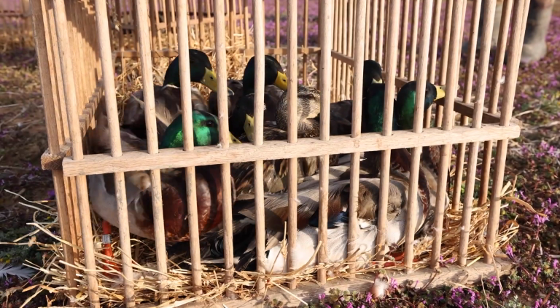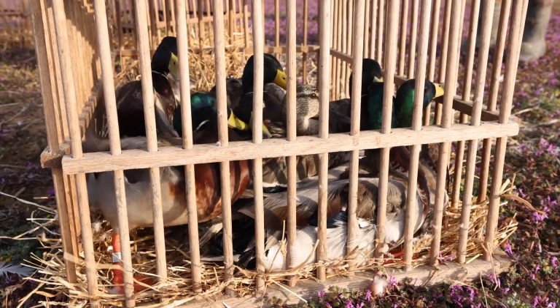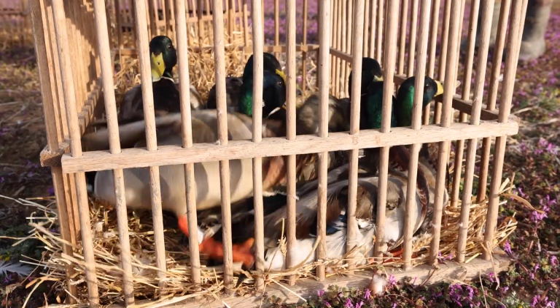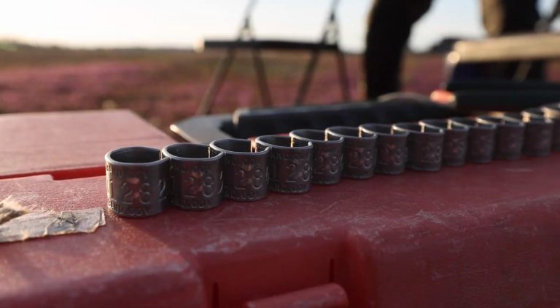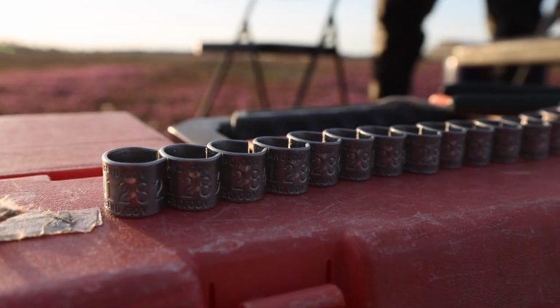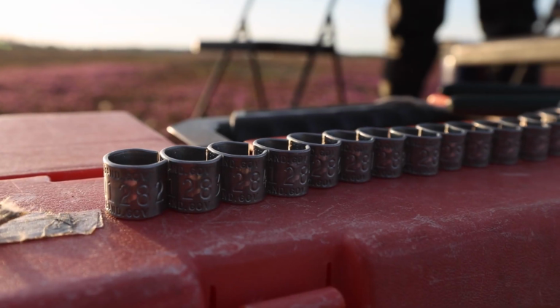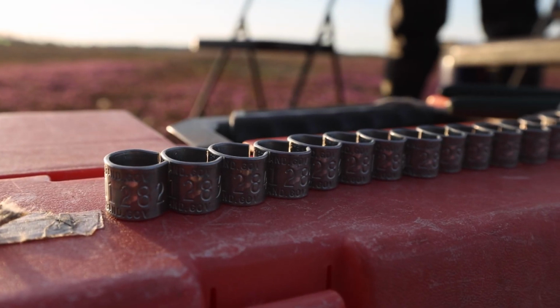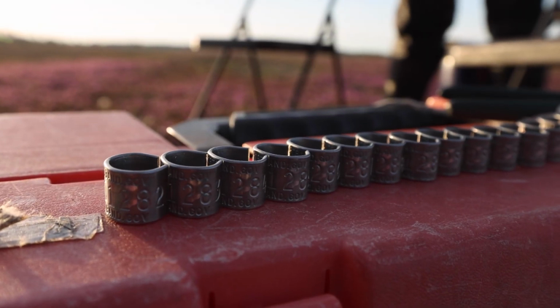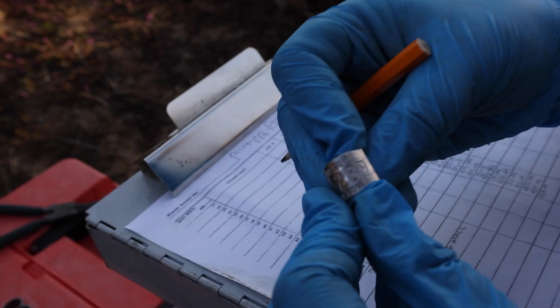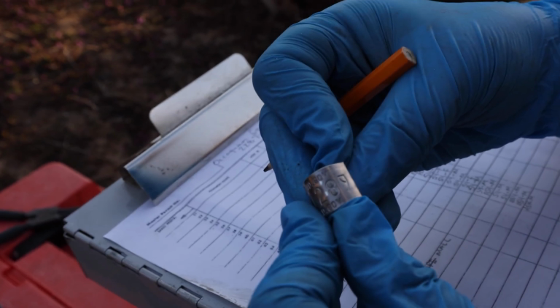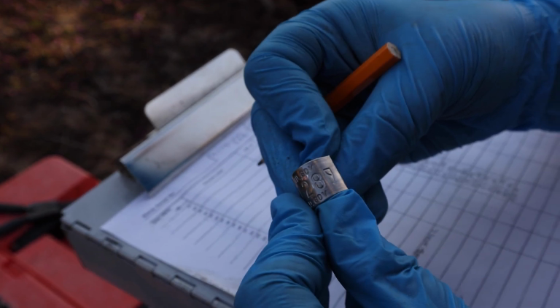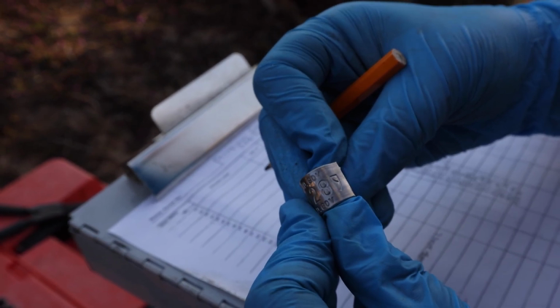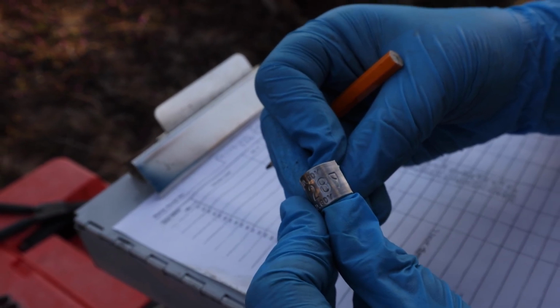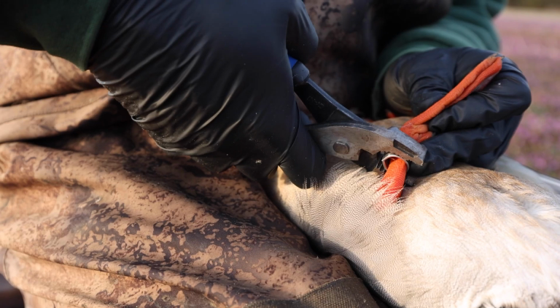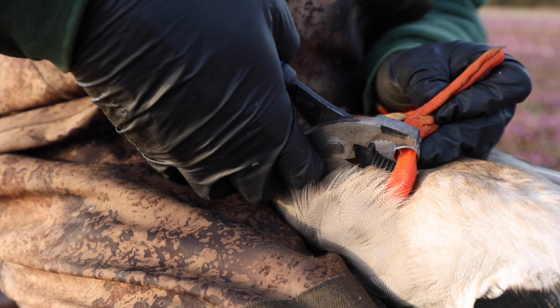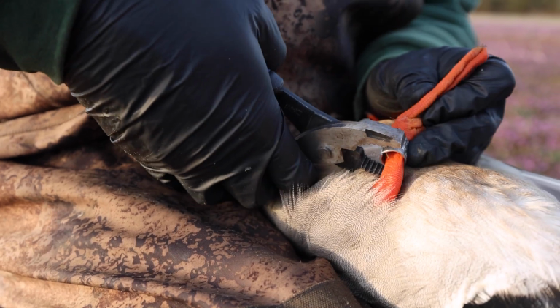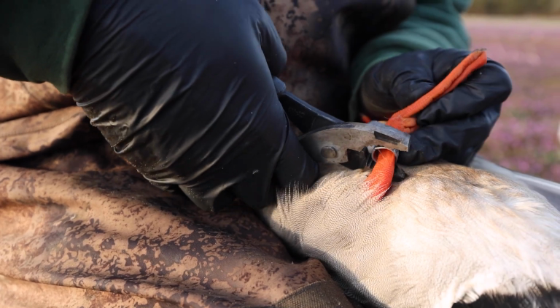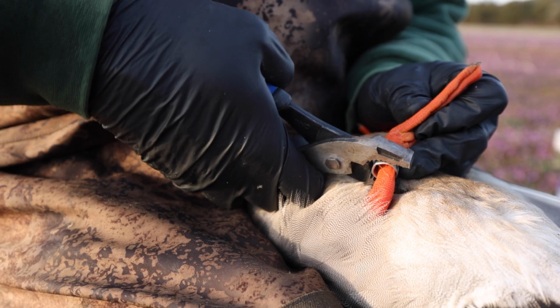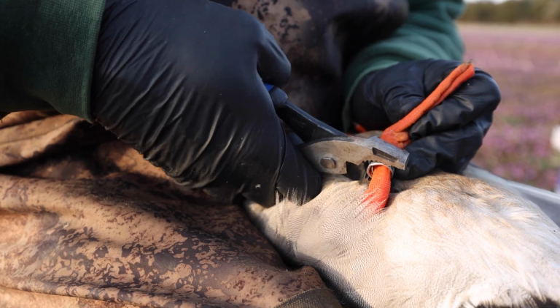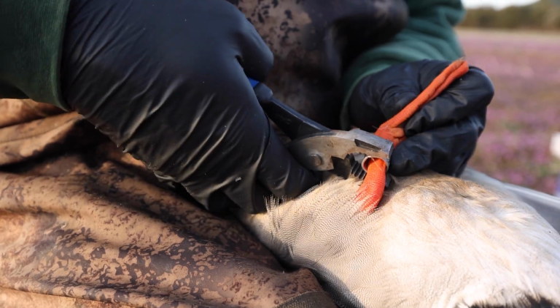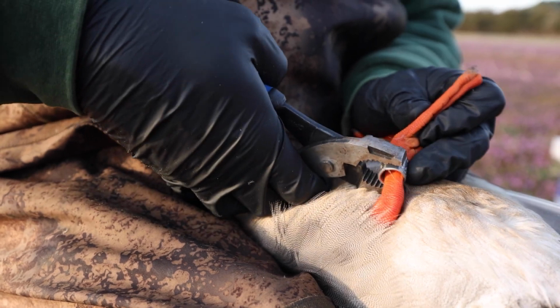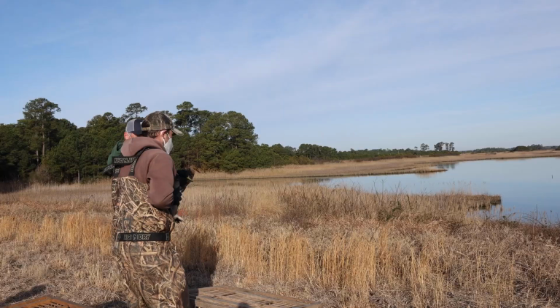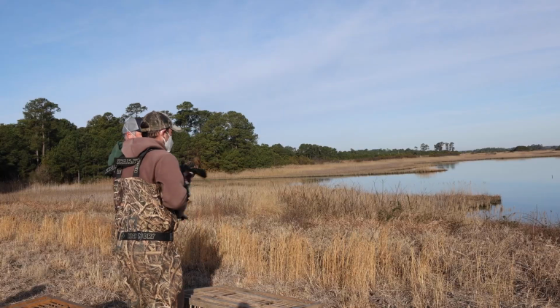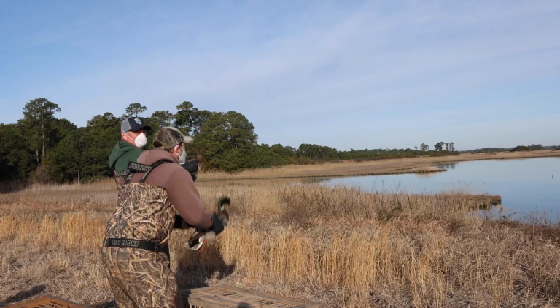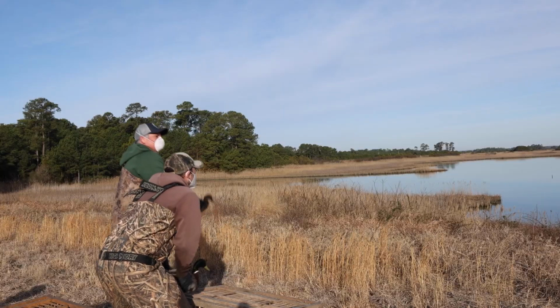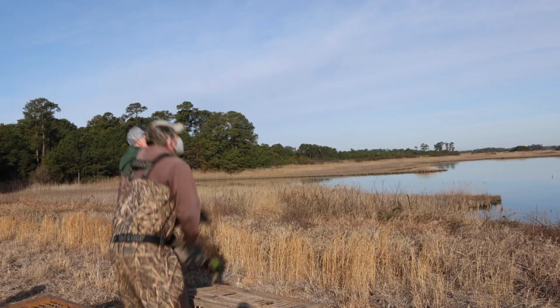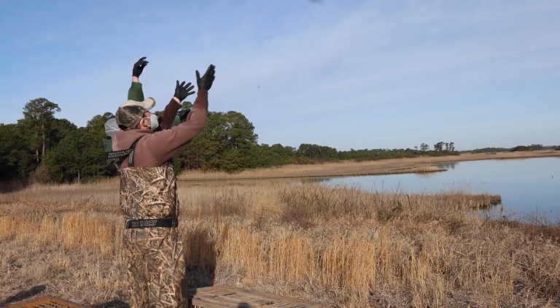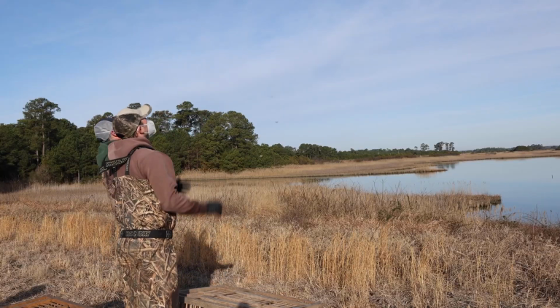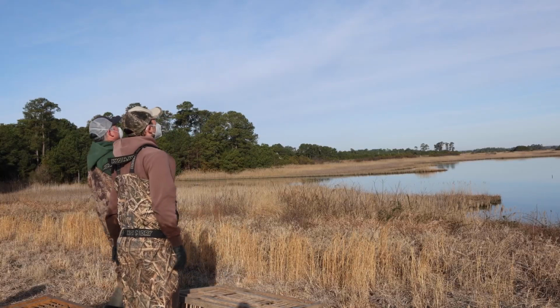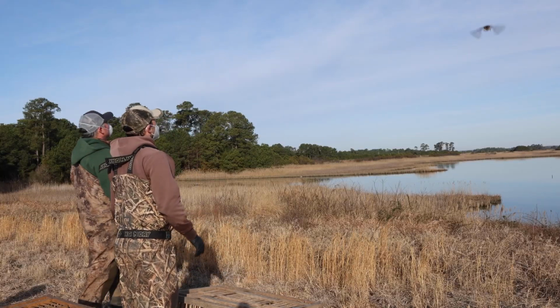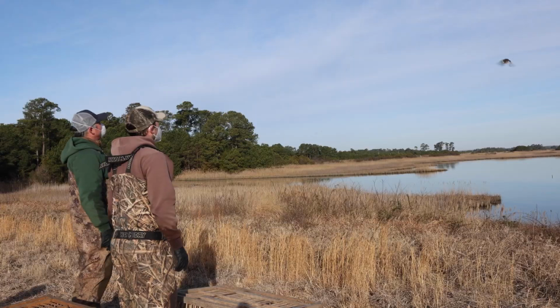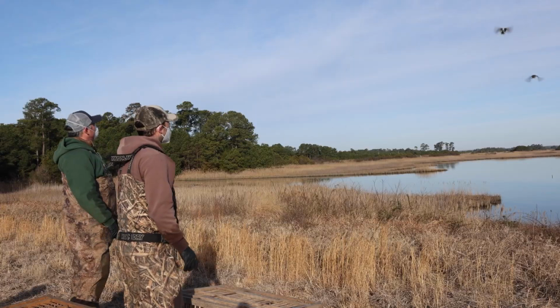After we capture ducks, each bird gets a metal band with a unique identification number on it. Information is connected with the band like location, sex, and age at time of capture. Later on, if it's harvested by a hunter, that tells us a lot about where that duck has been and why.